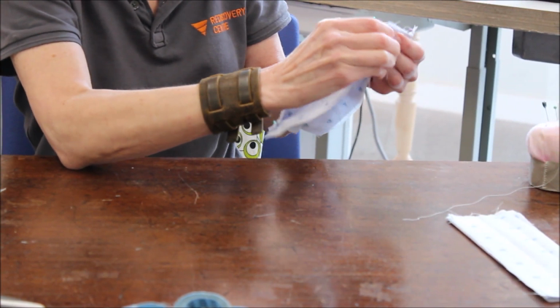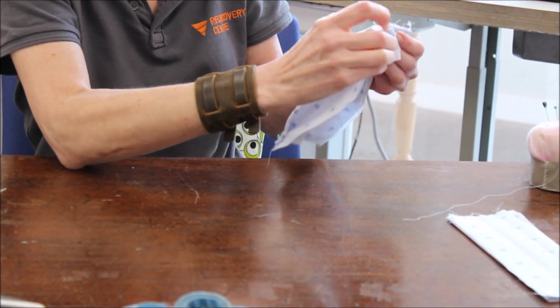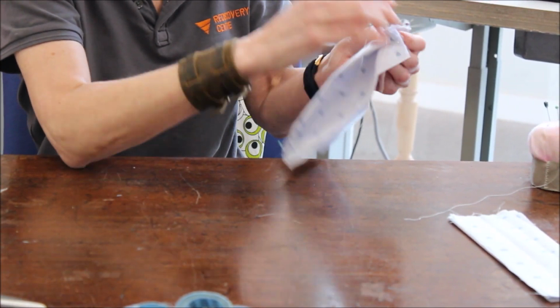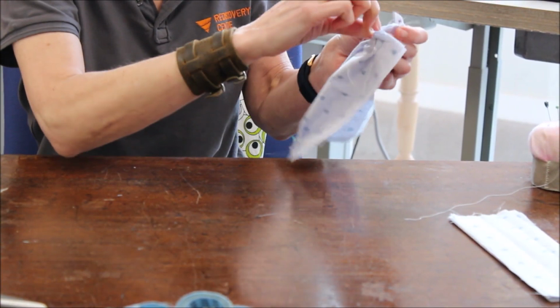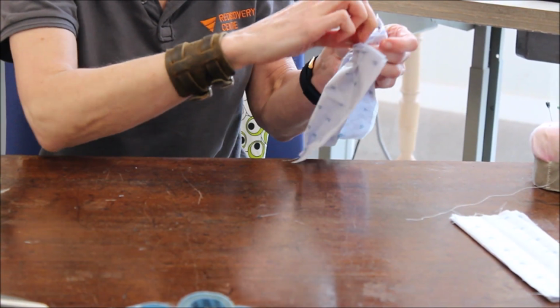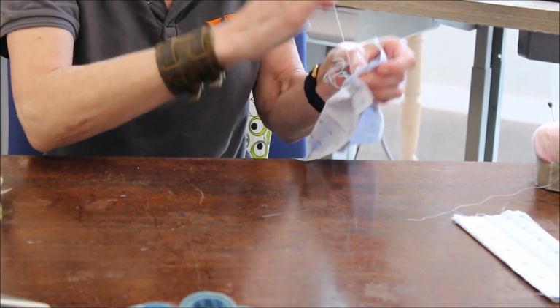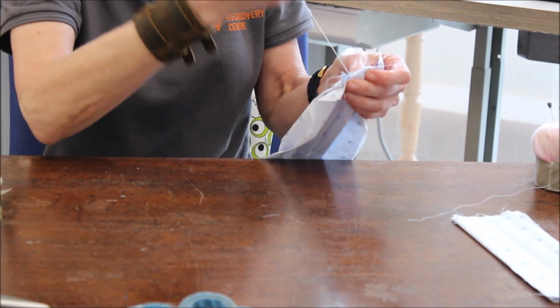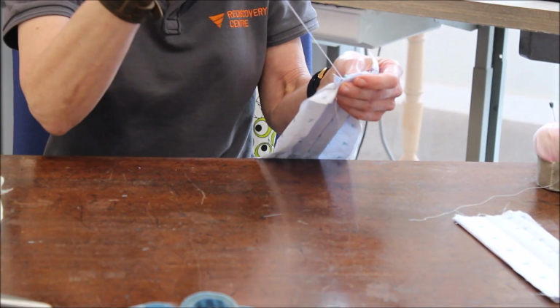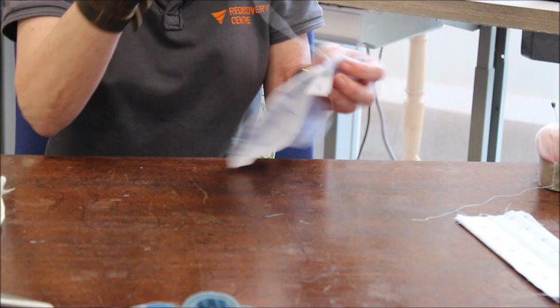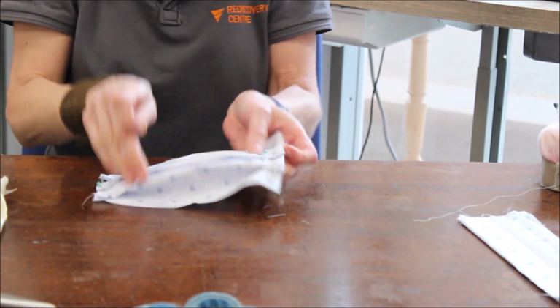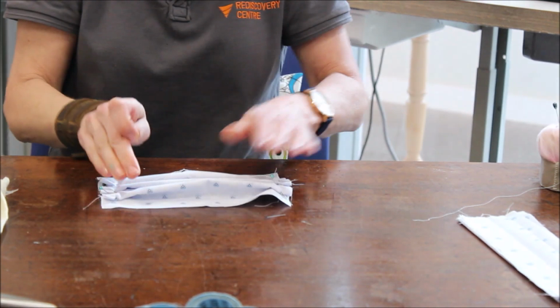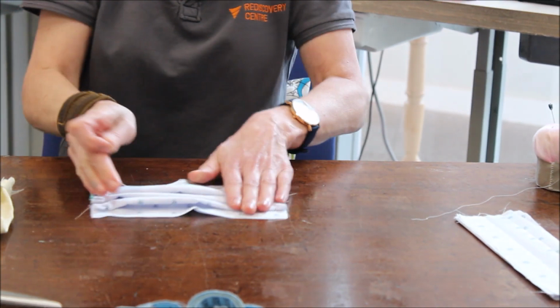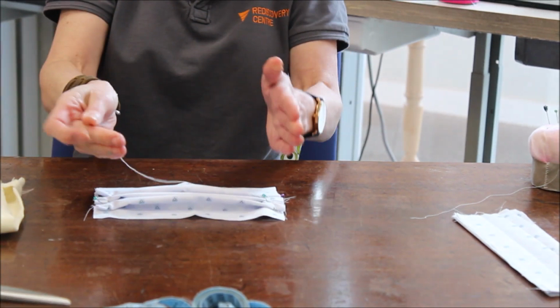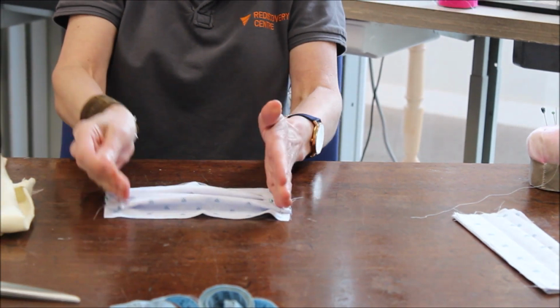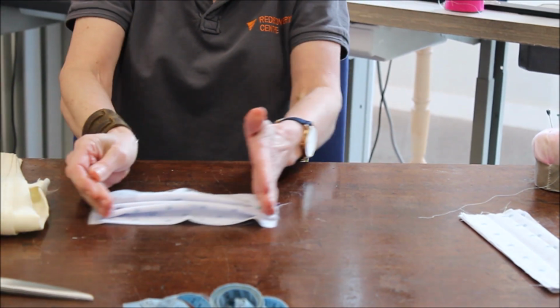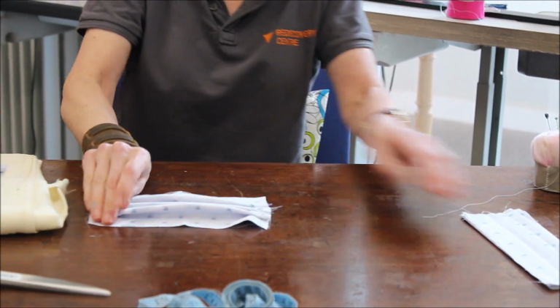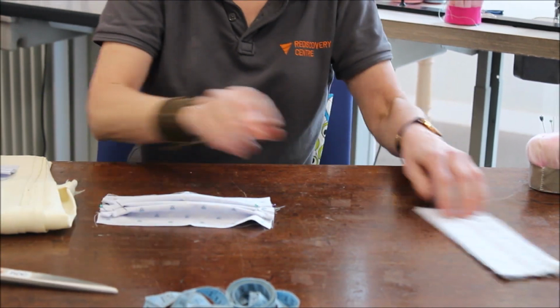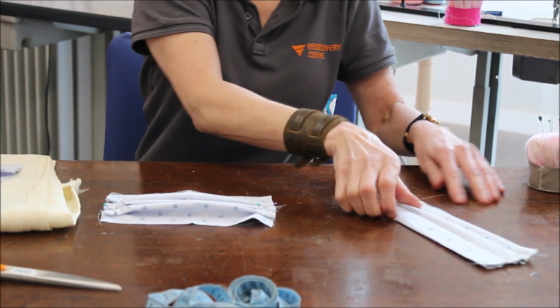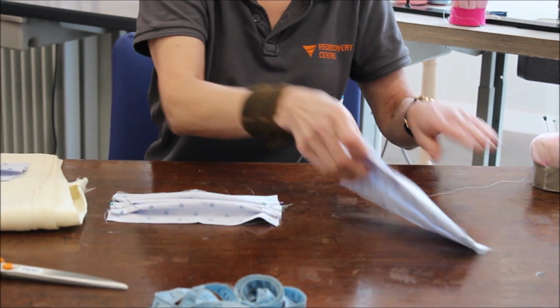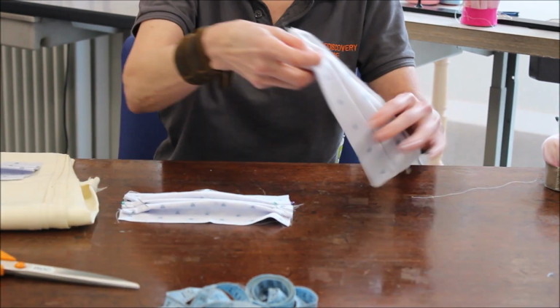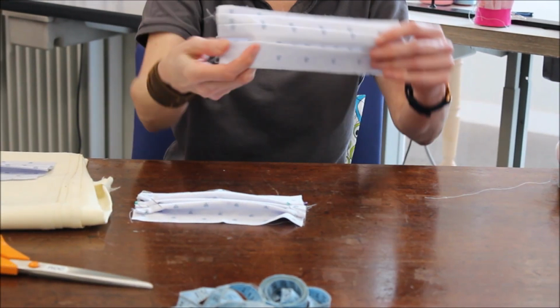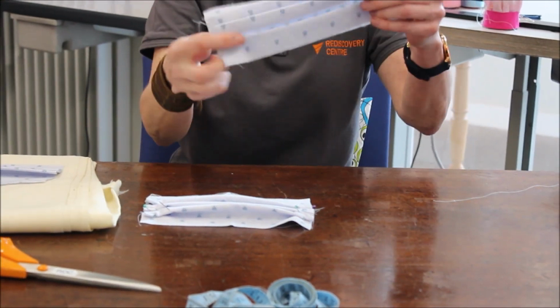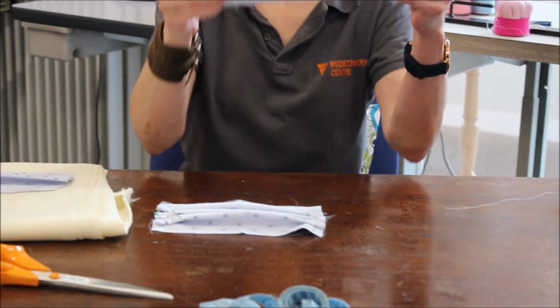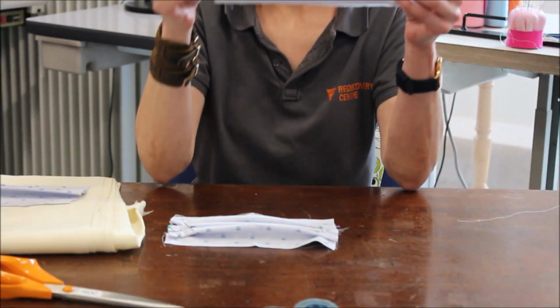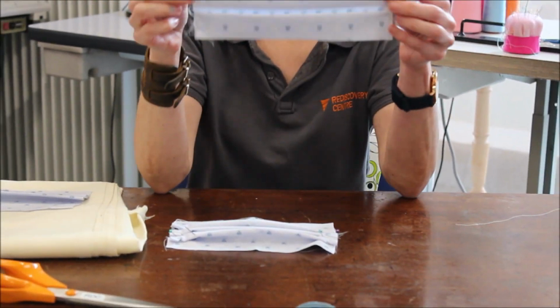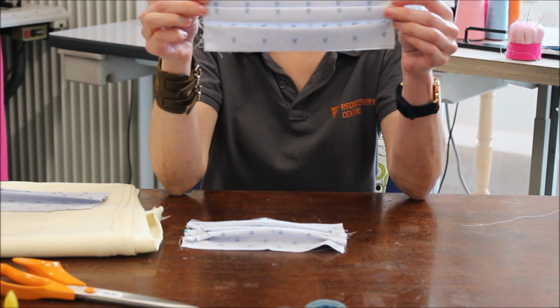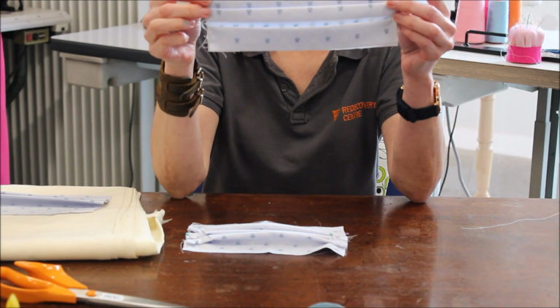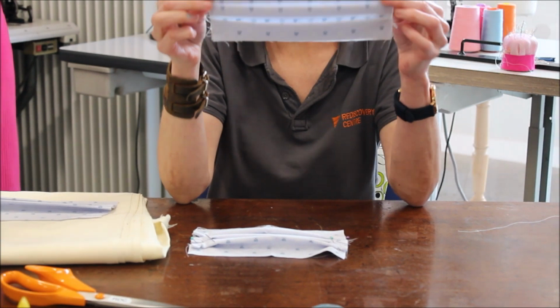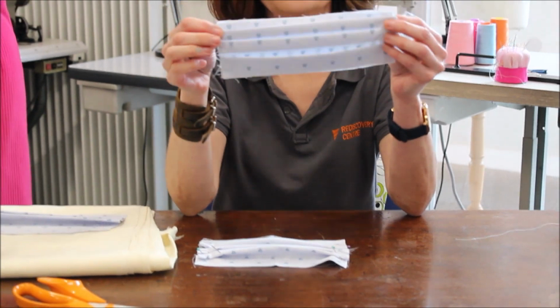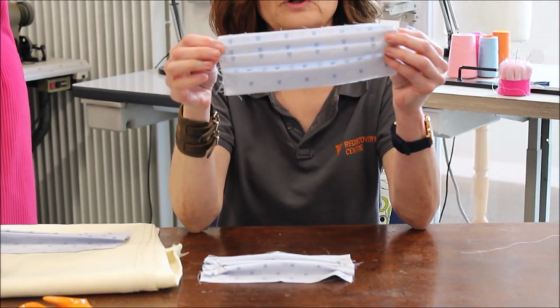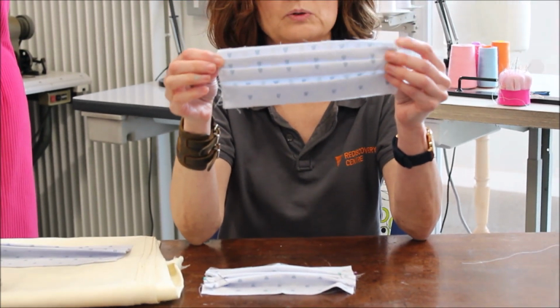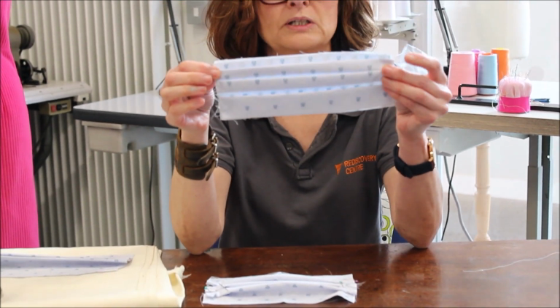When that is done, when you have both sides secured like so, you will be left like that. They're both secure on both sides.